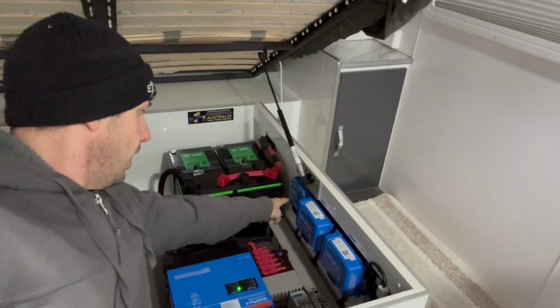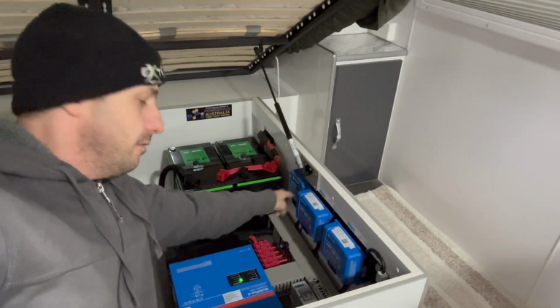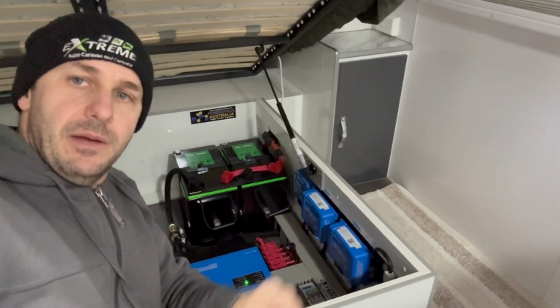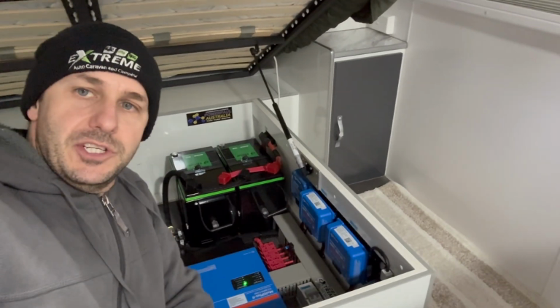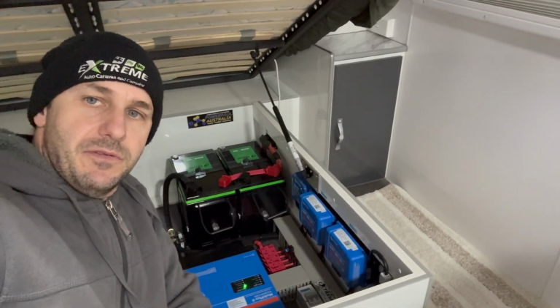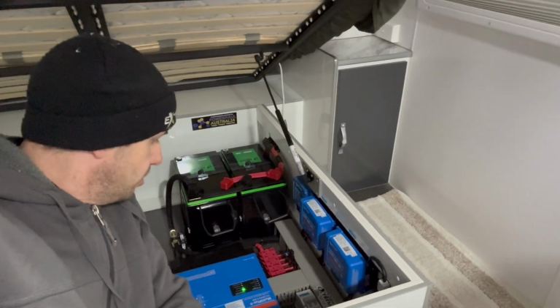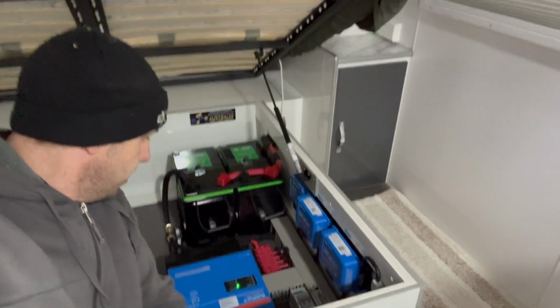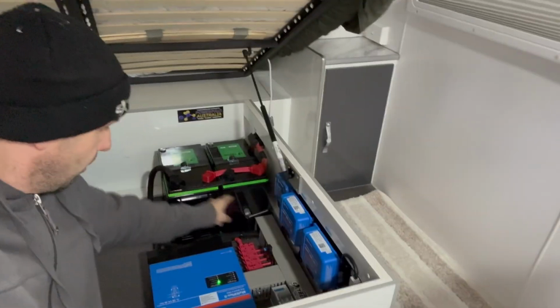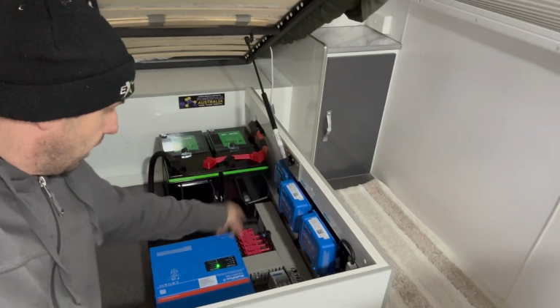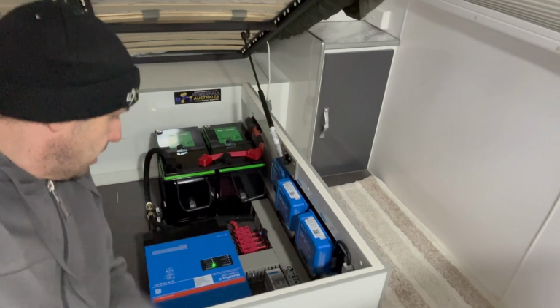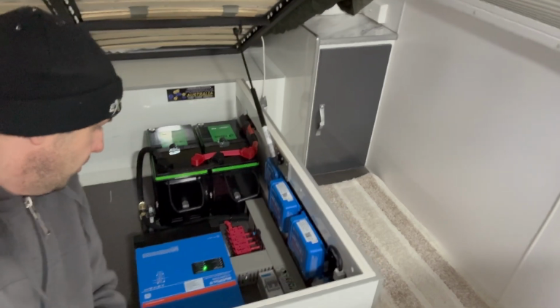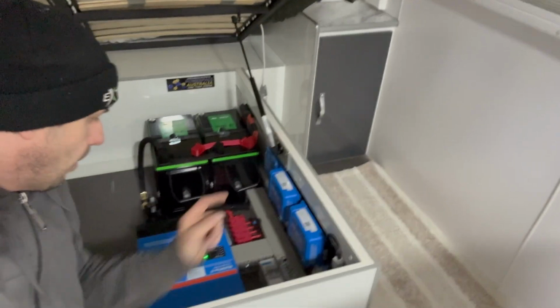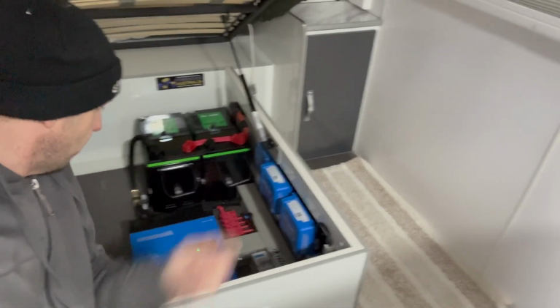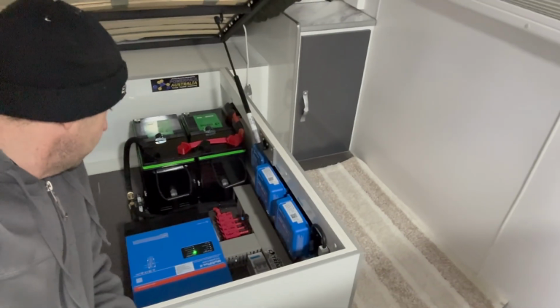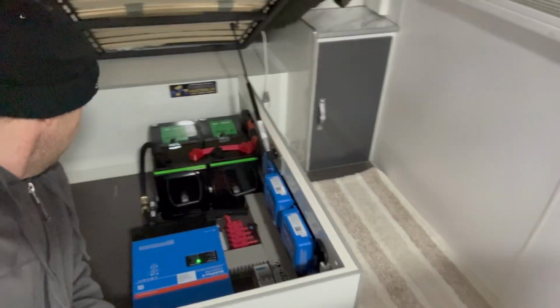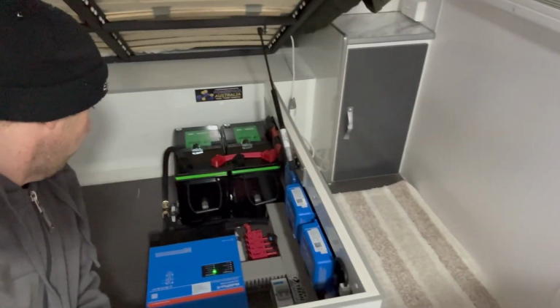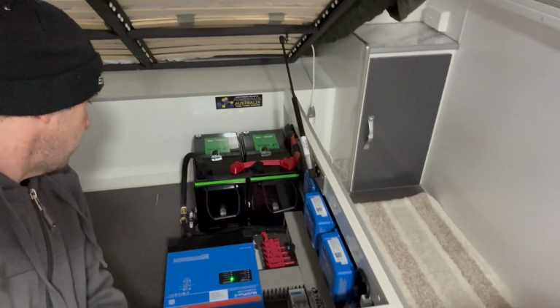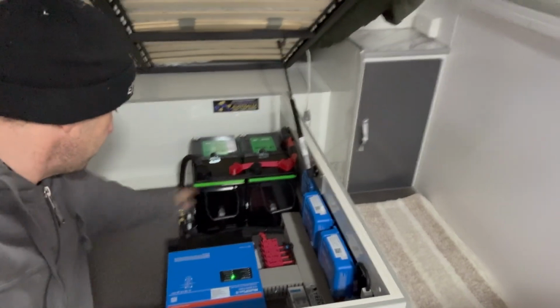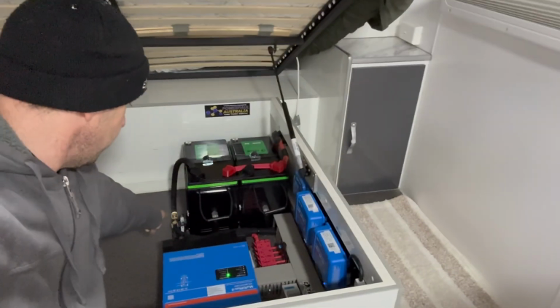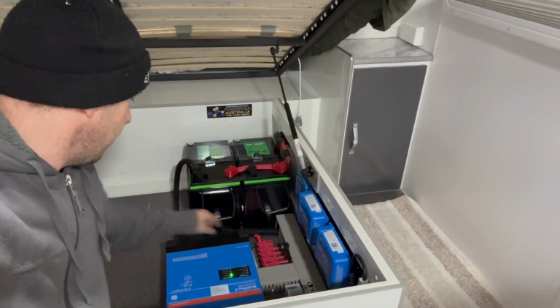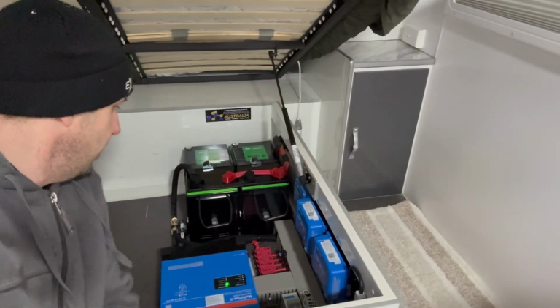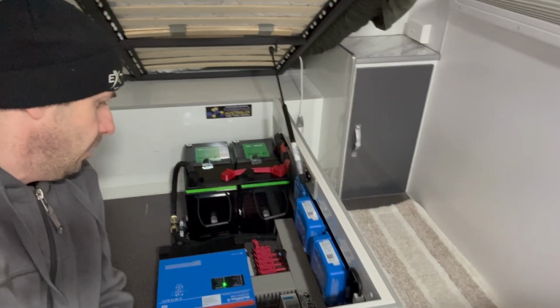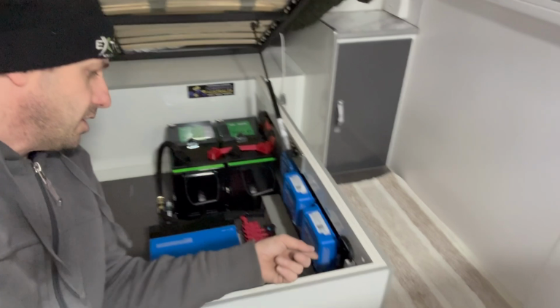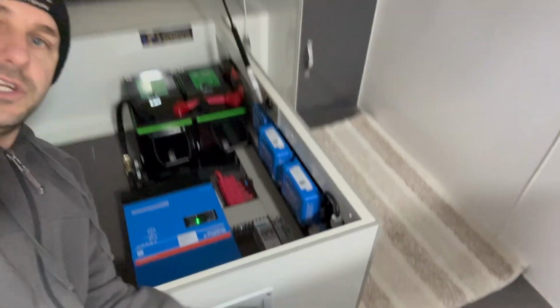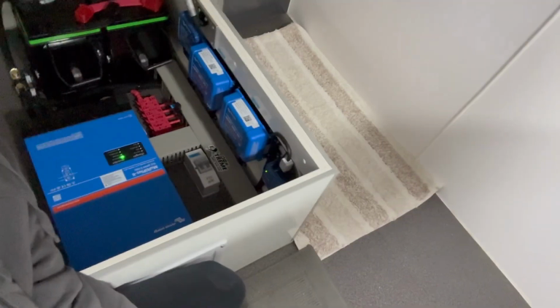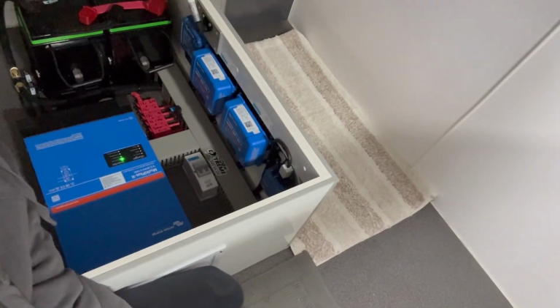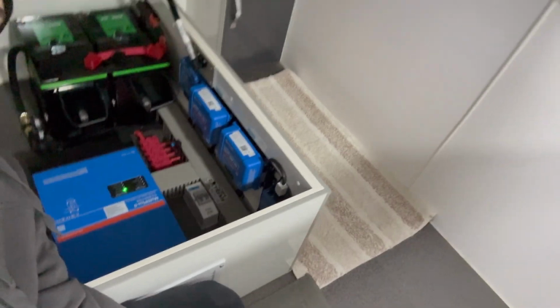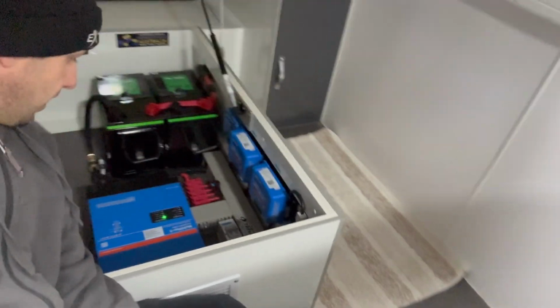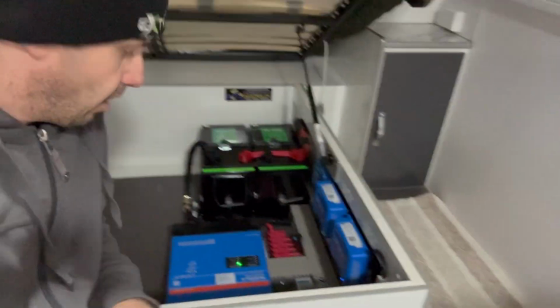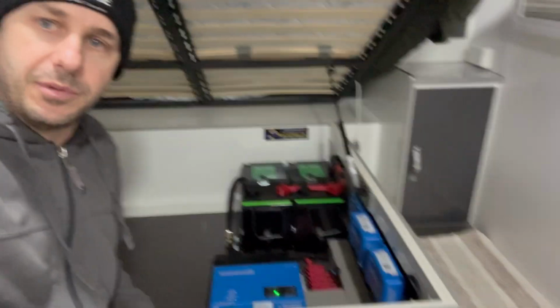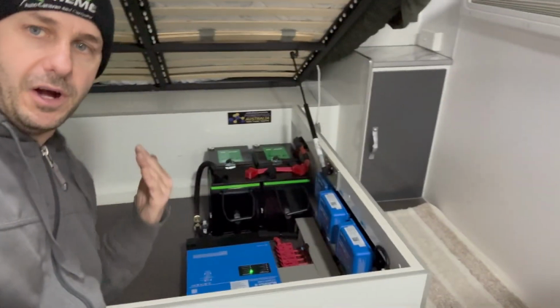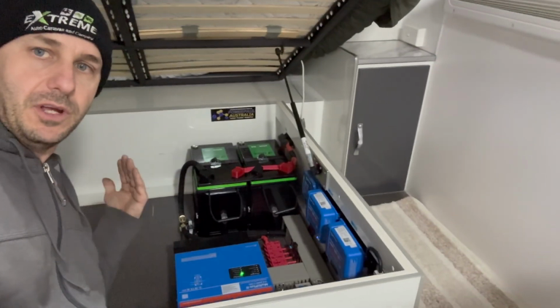Orion 50 amp DC charger for vehicle charging. All the LMI bus and fuses, no arc circuit breakers - all premium stuff here. Smart Shunt's down there with the Cerbo GX tucked in nice and neat there. I'll put a divider through here.